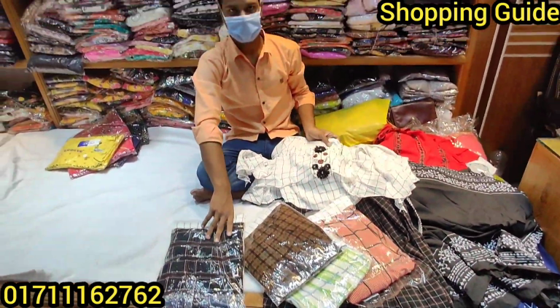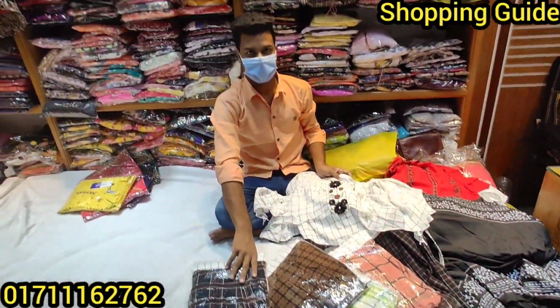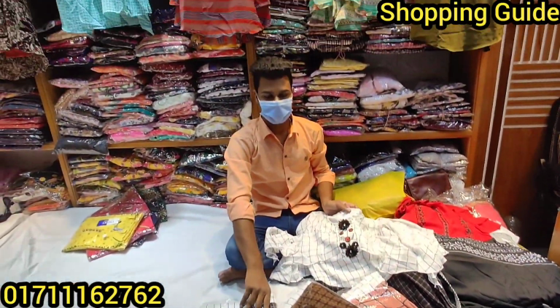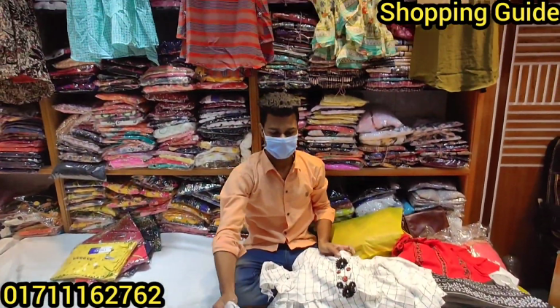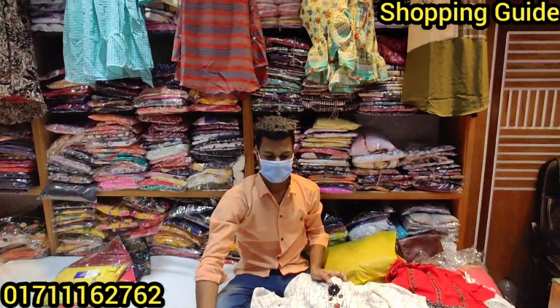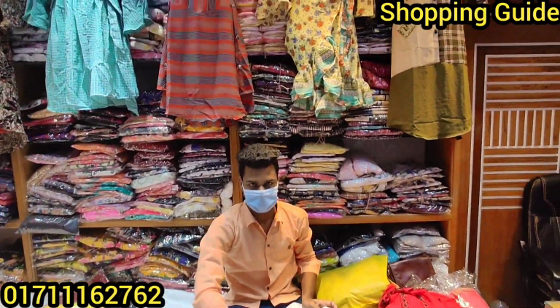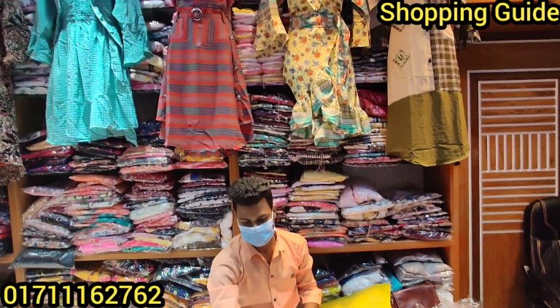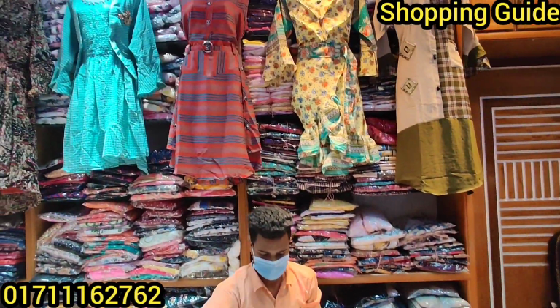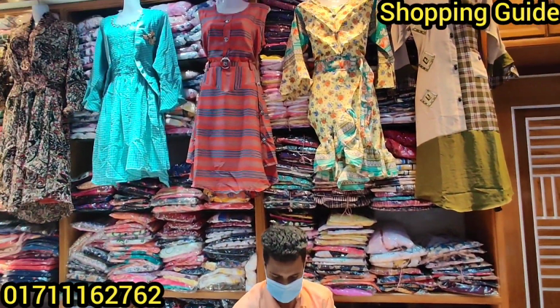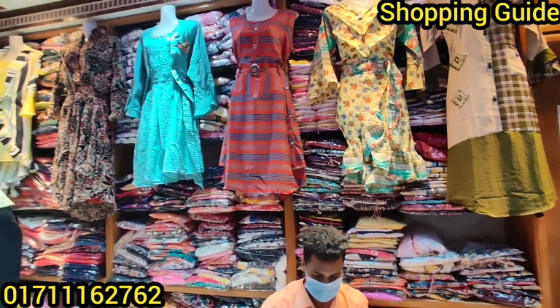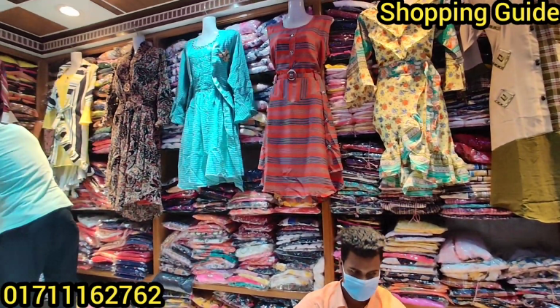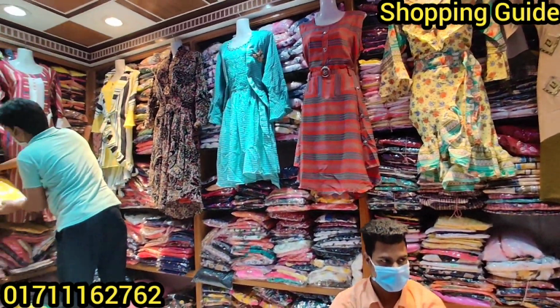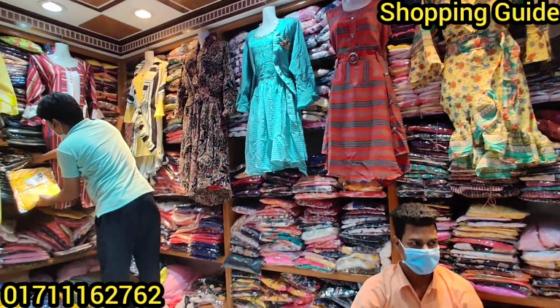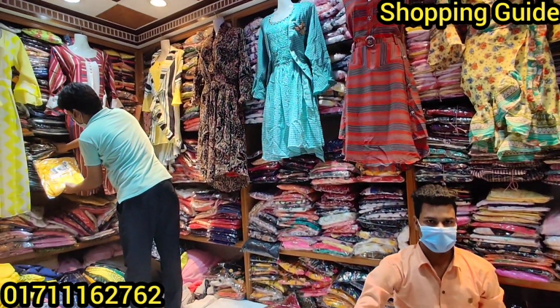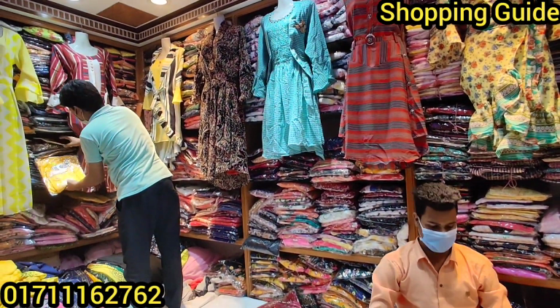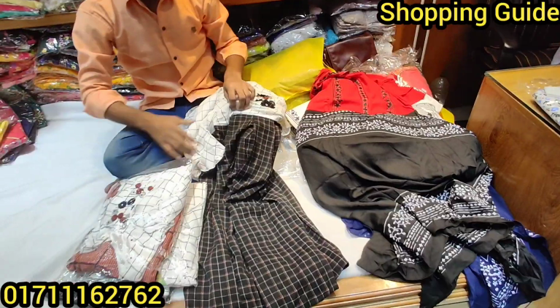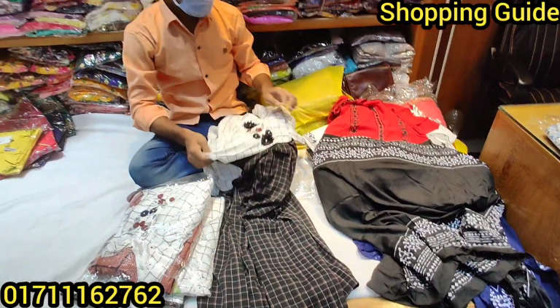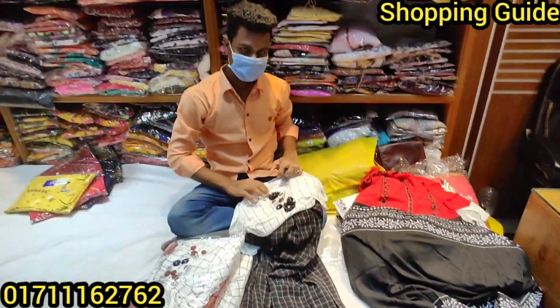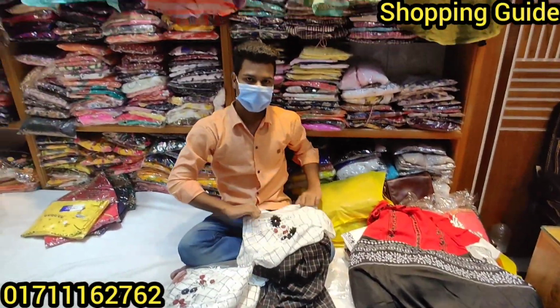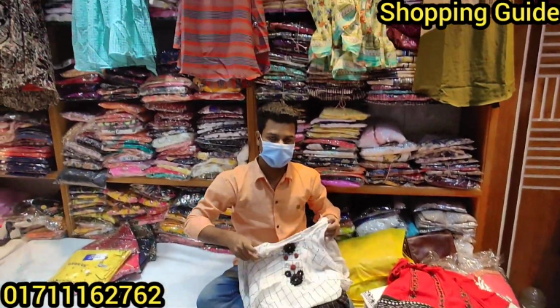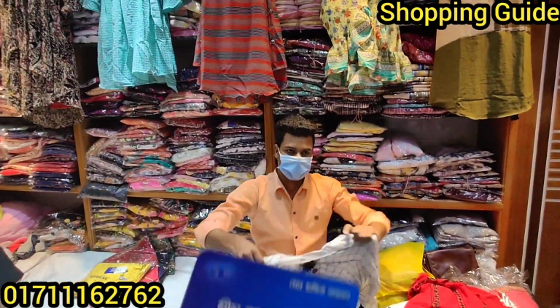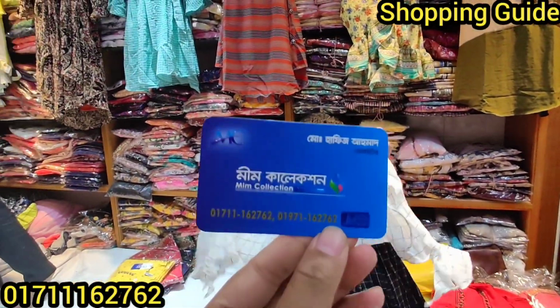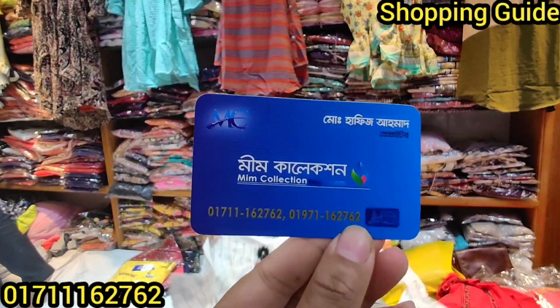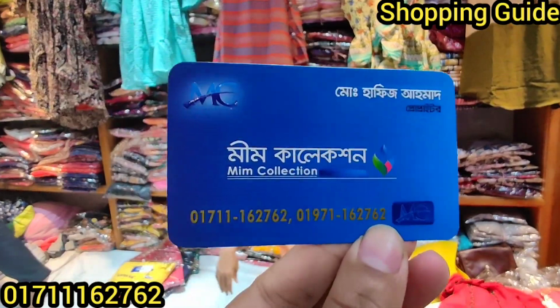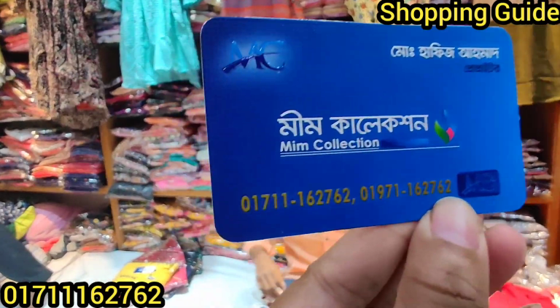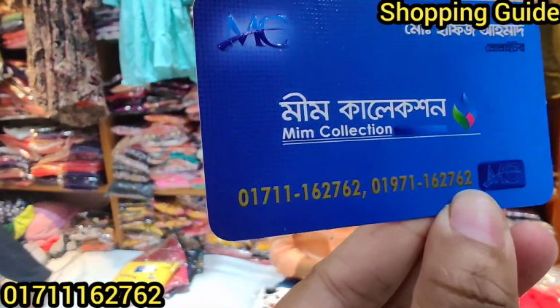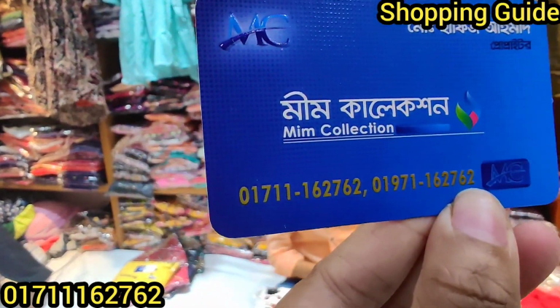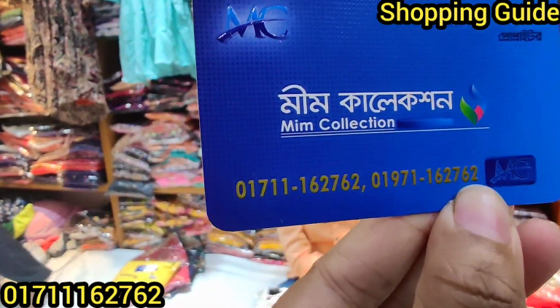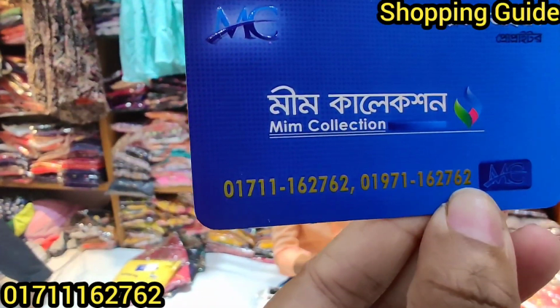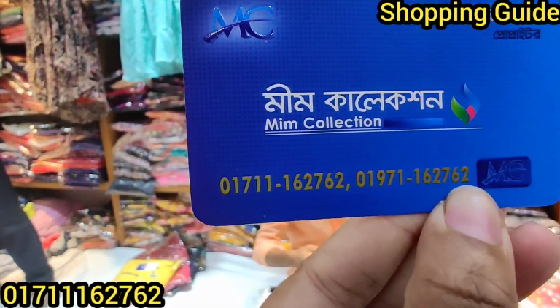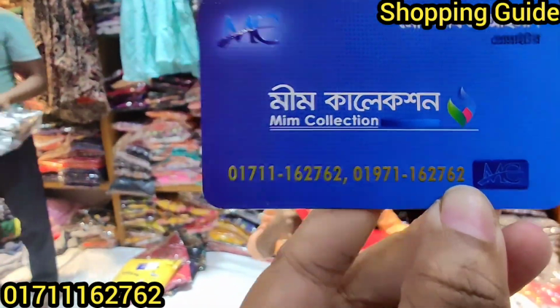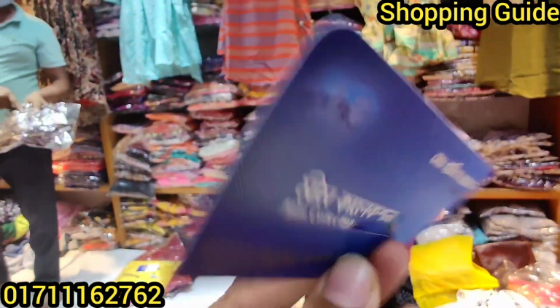So, this is an A-line Western pattern one-piece, which is from the meme collection — item number 07-11-16-27-62.